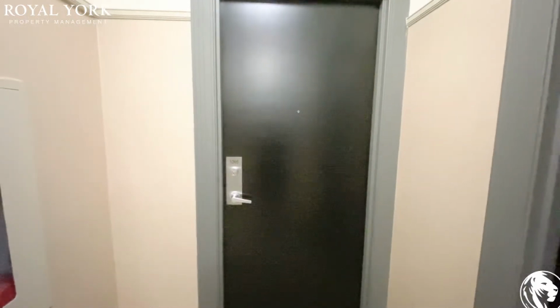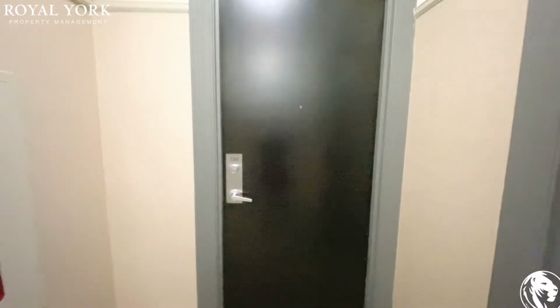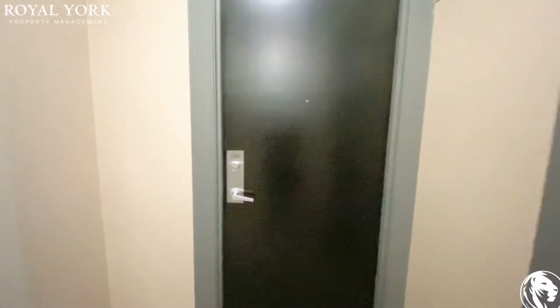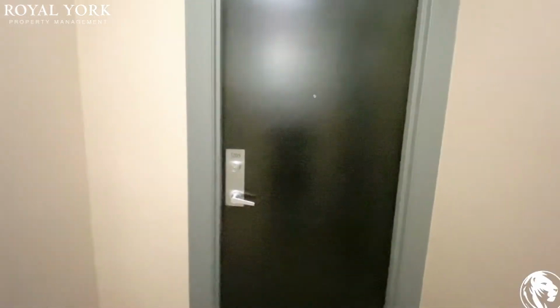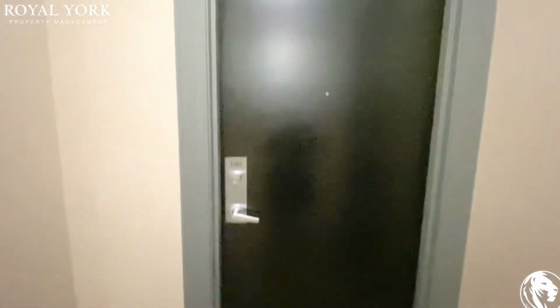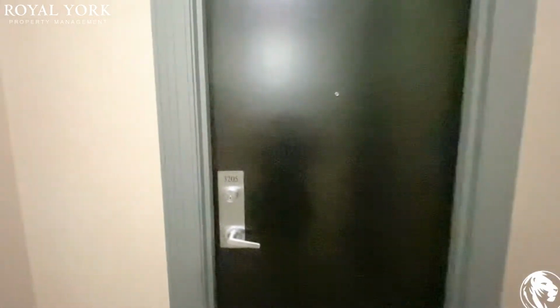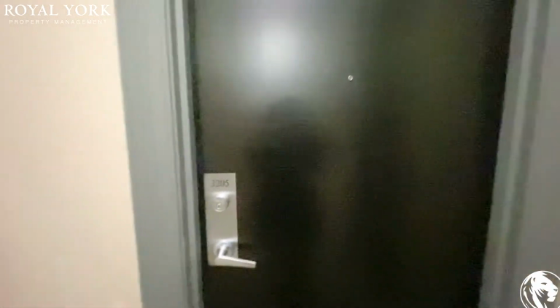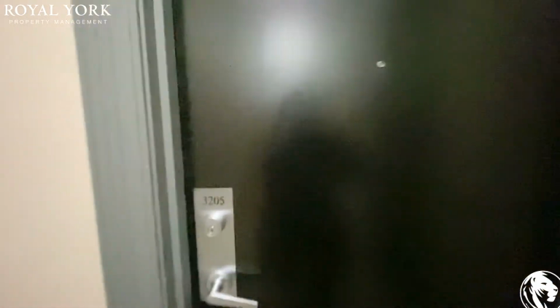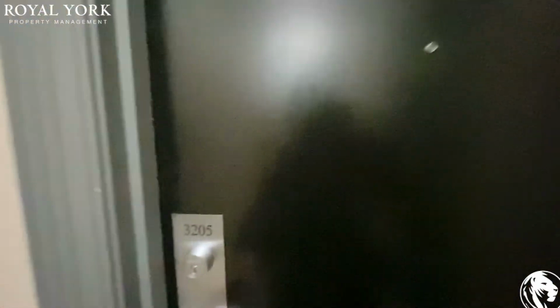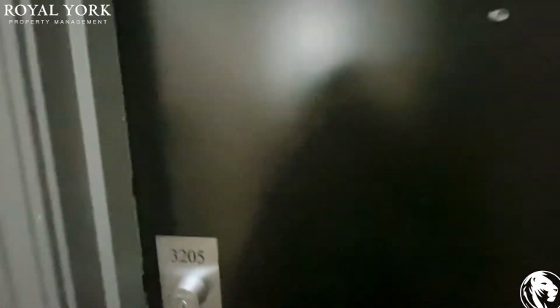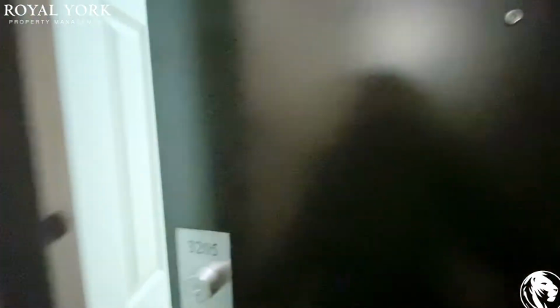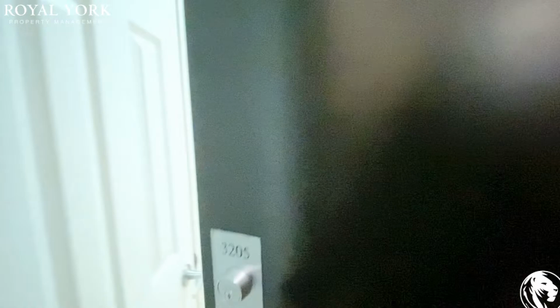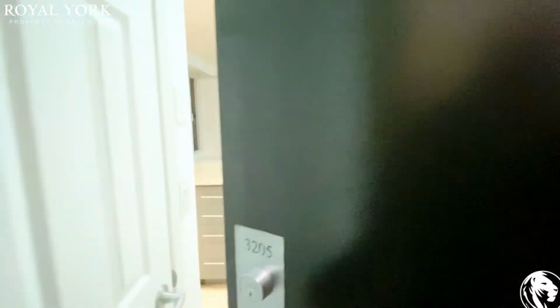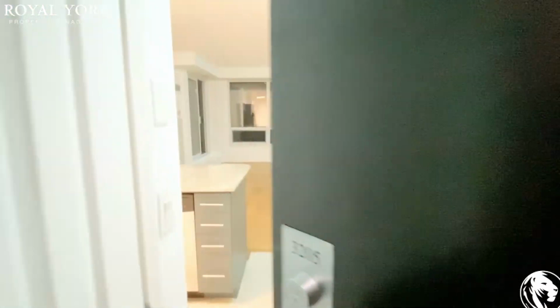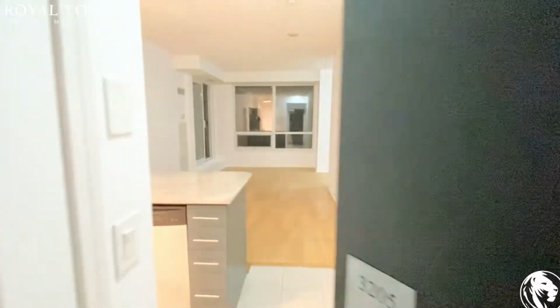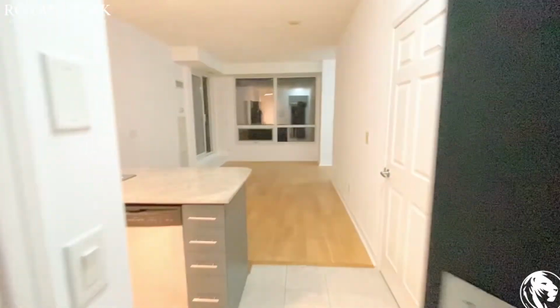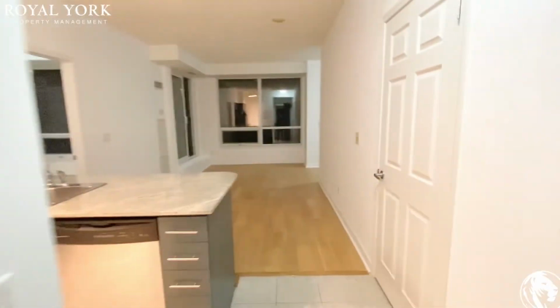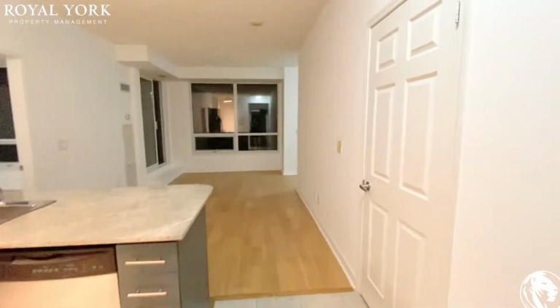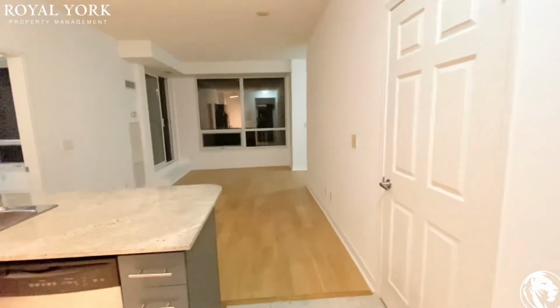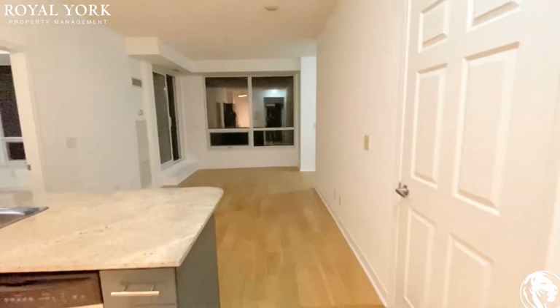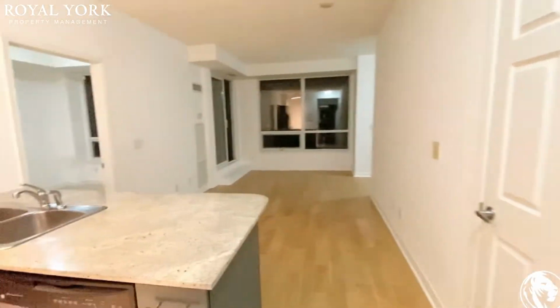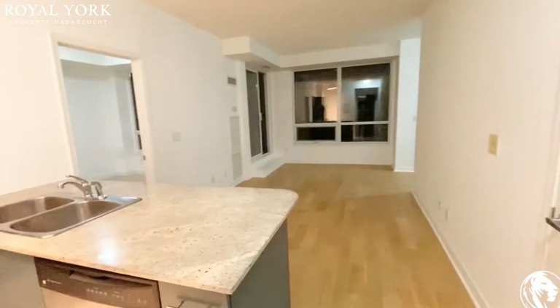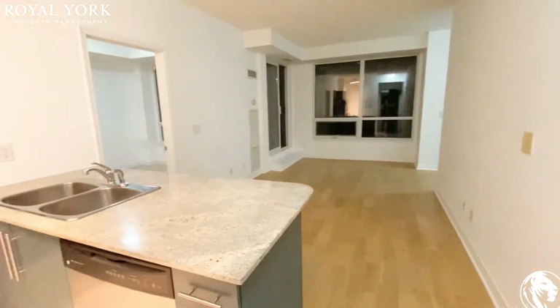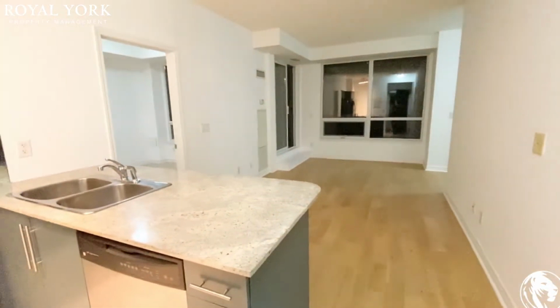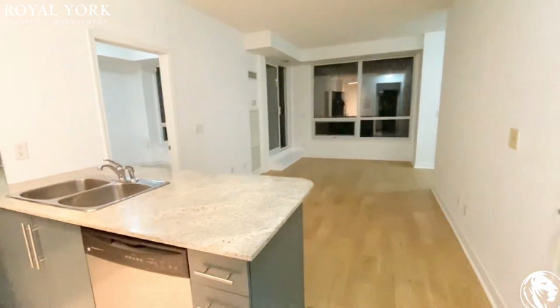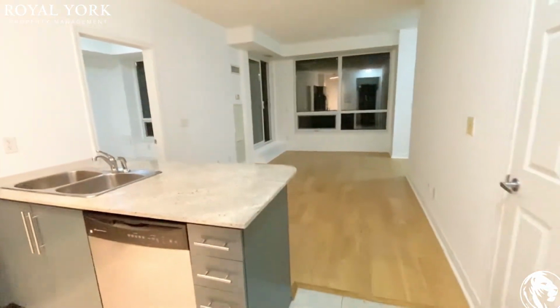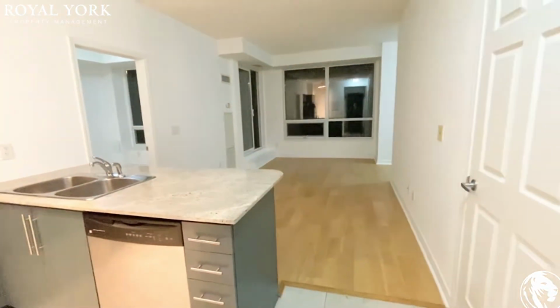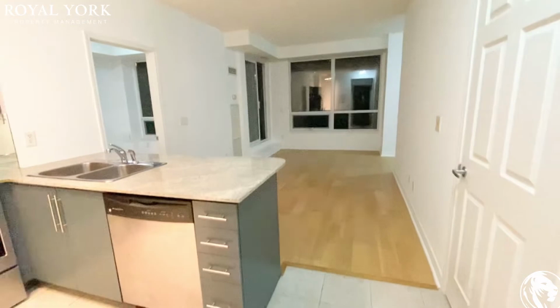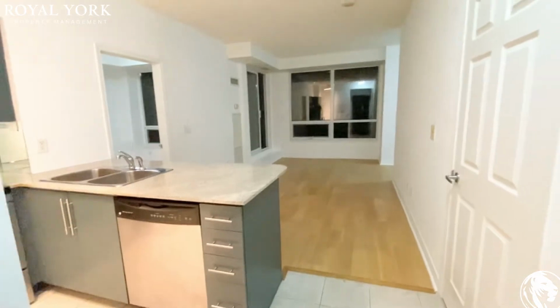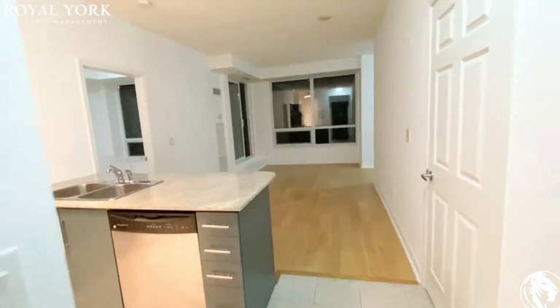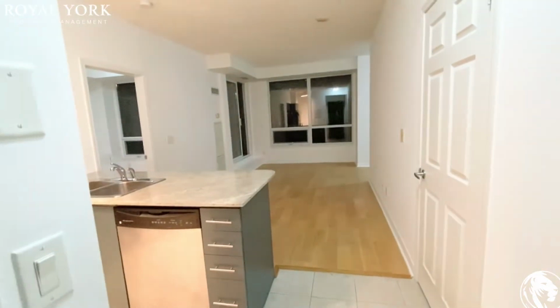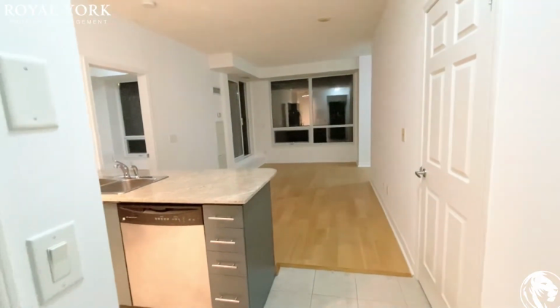Welcome to unit 3205 at 388 Prince of Wales Drive in Mississauga. This is a one-bedroom plus den unit and one-and-a-half bath.